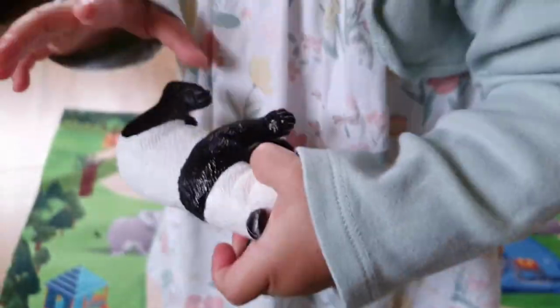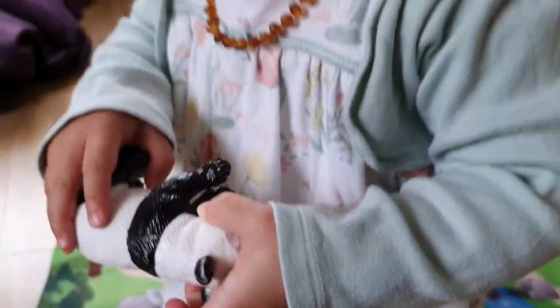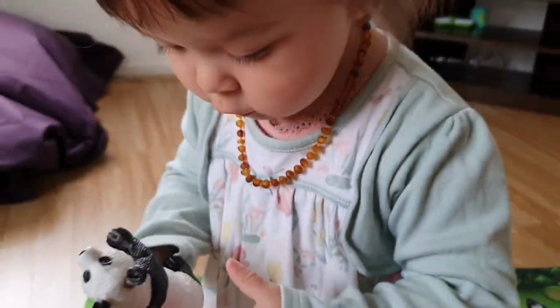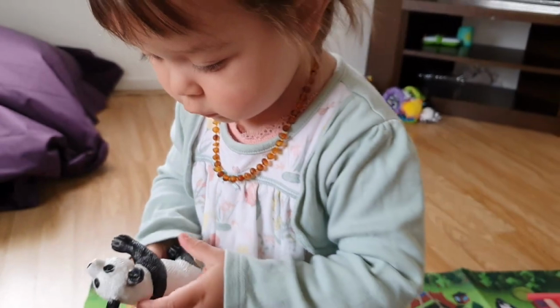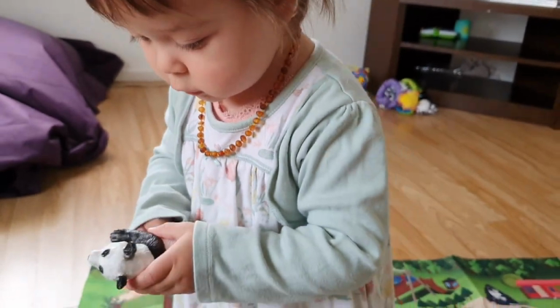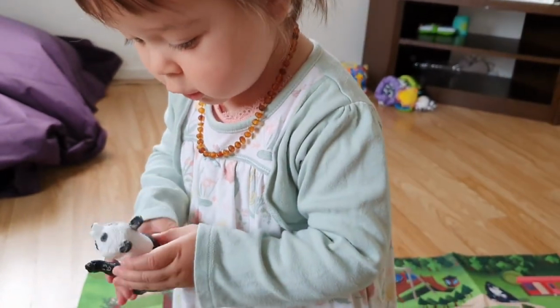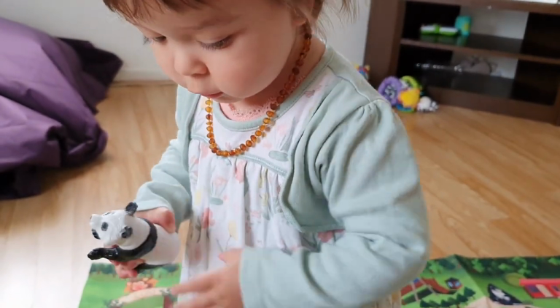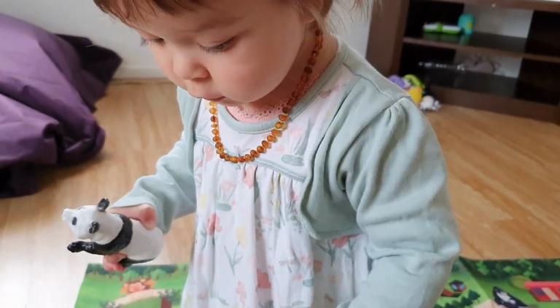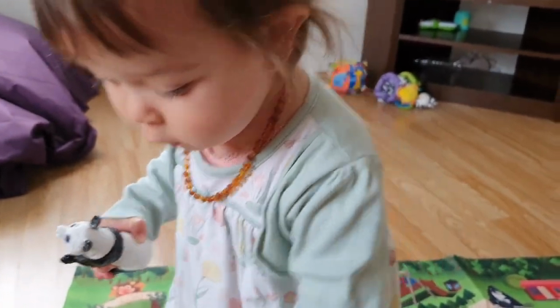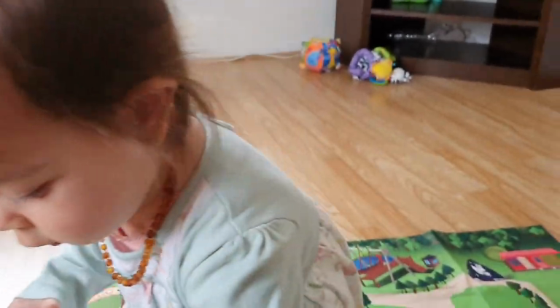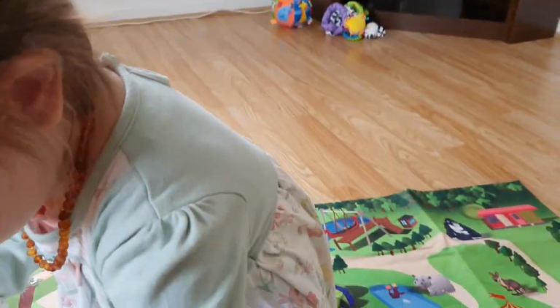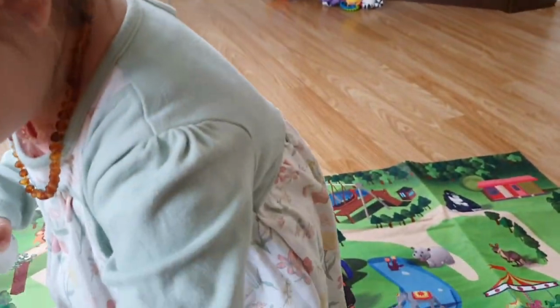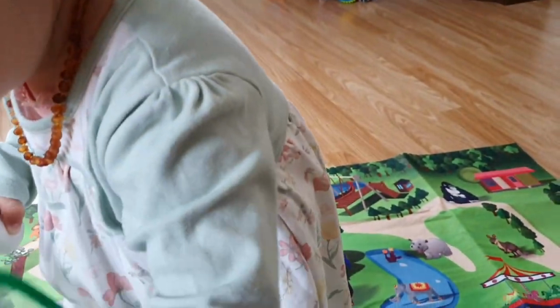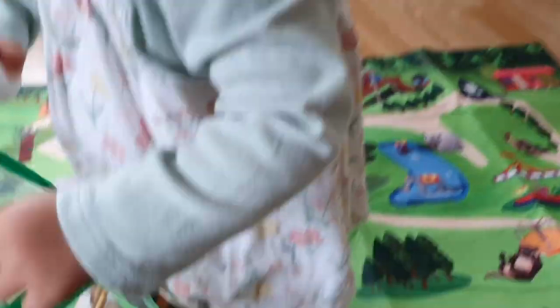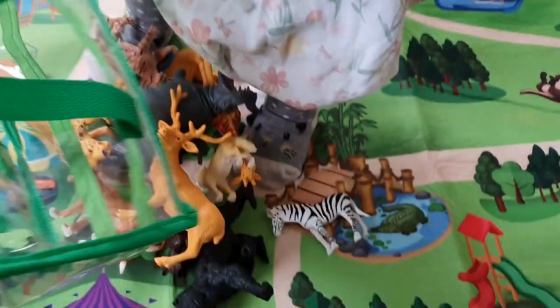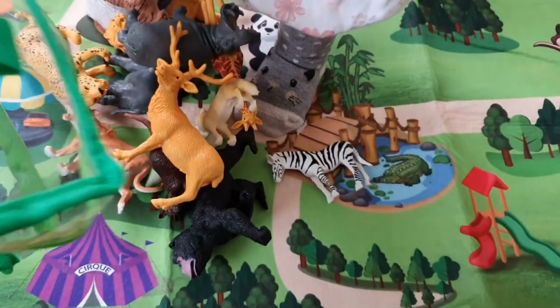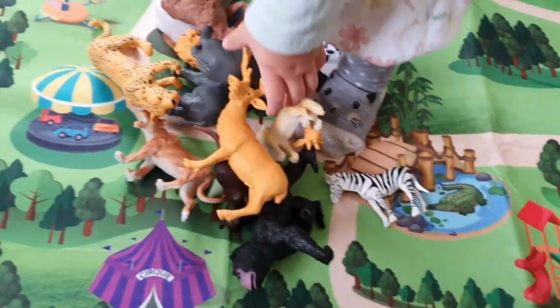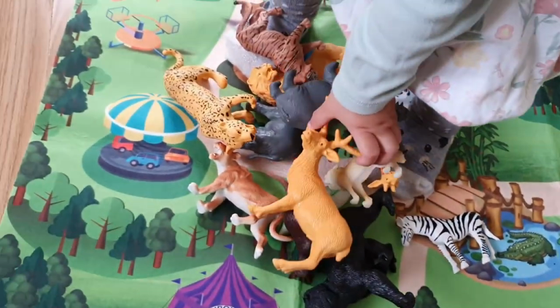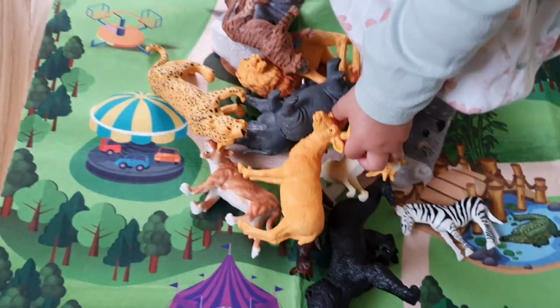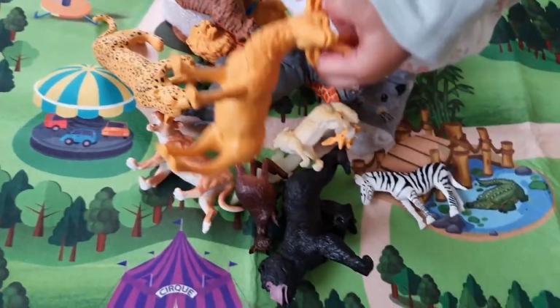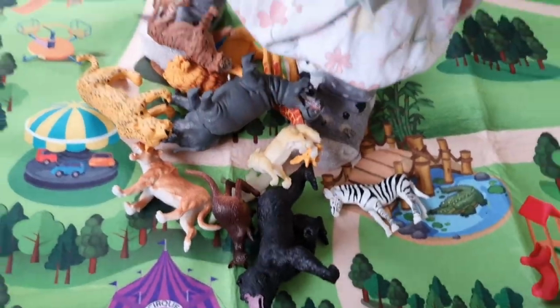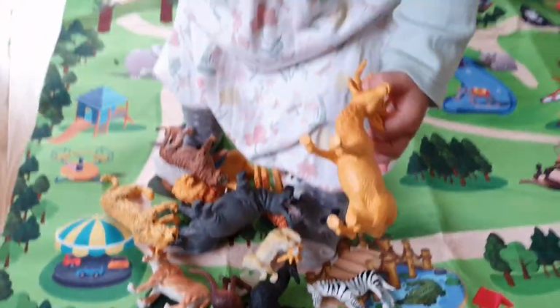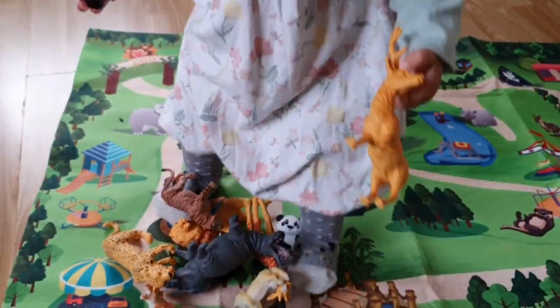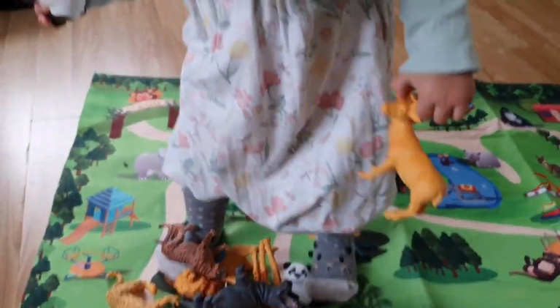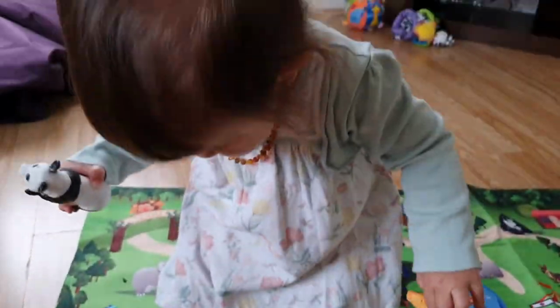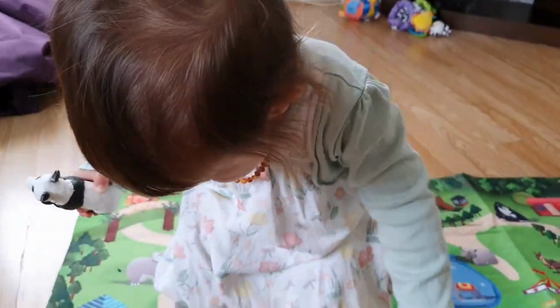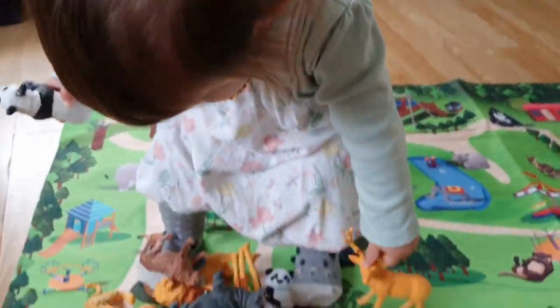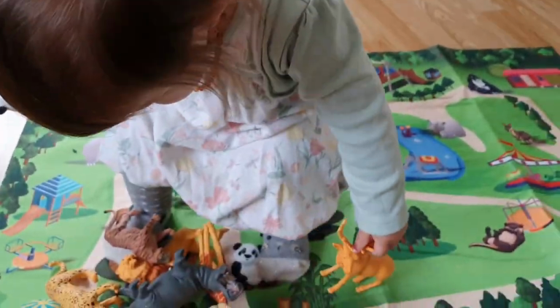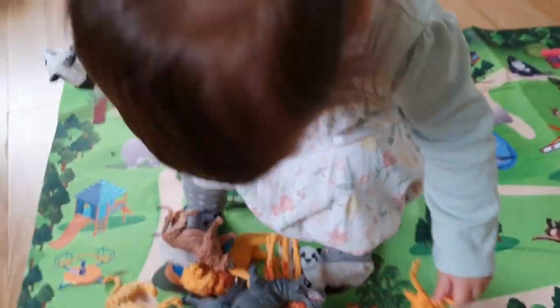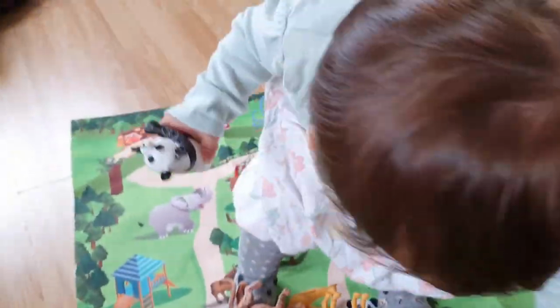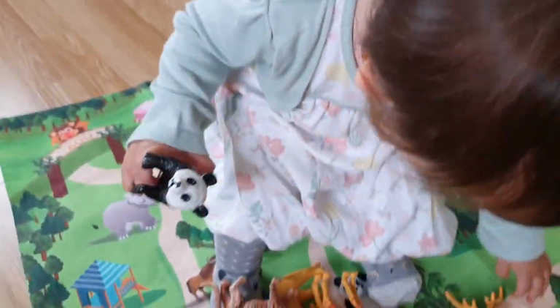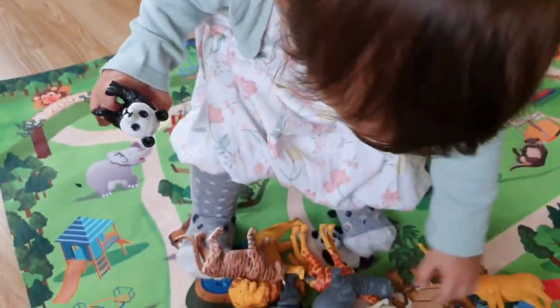Is that a panda? Let's get it all out. Whoa, look at that! Are you the zookeeper? Okay.